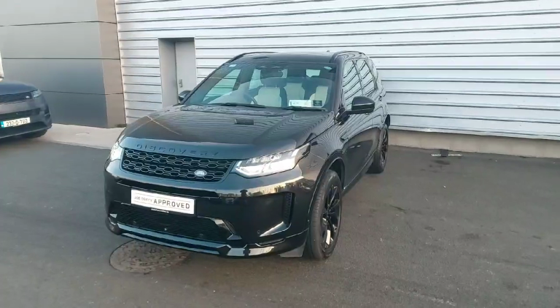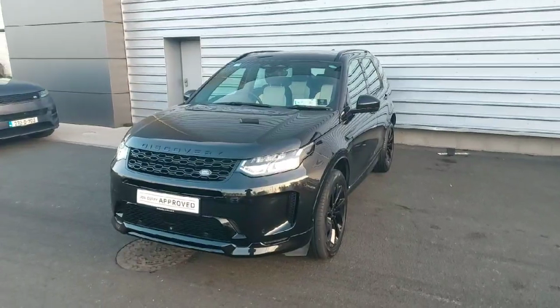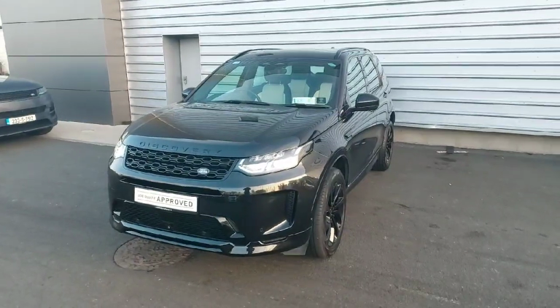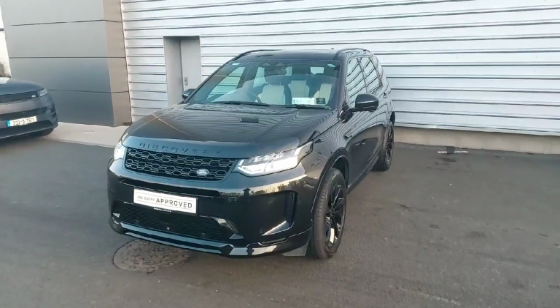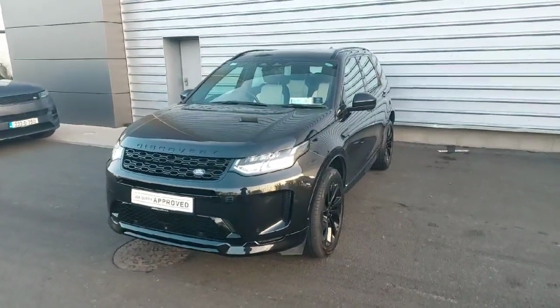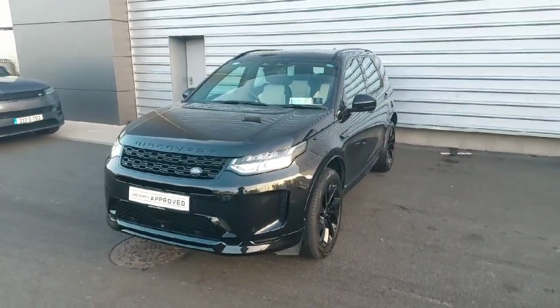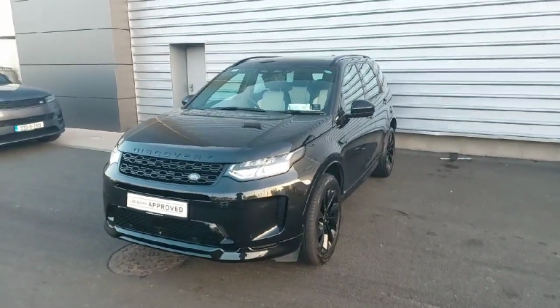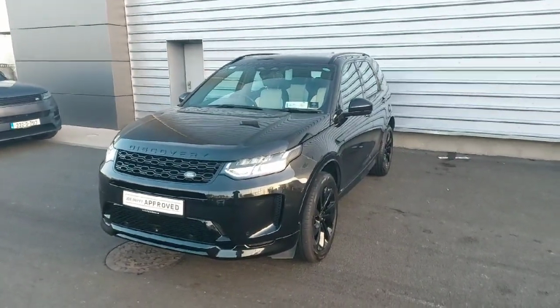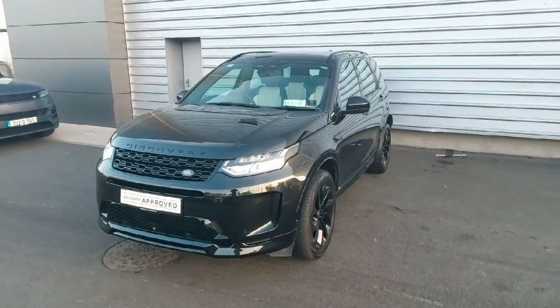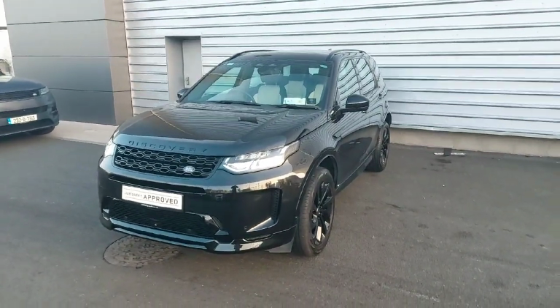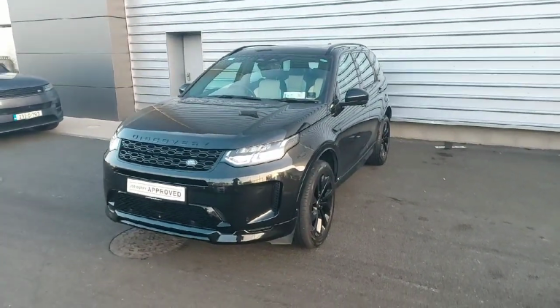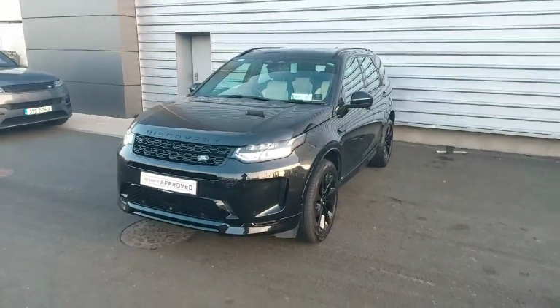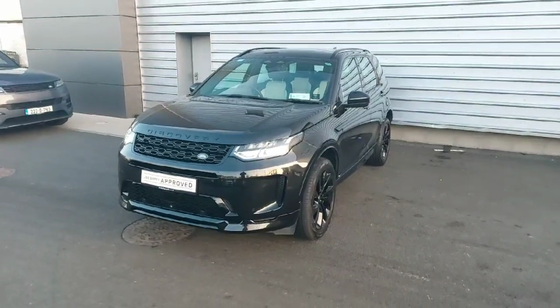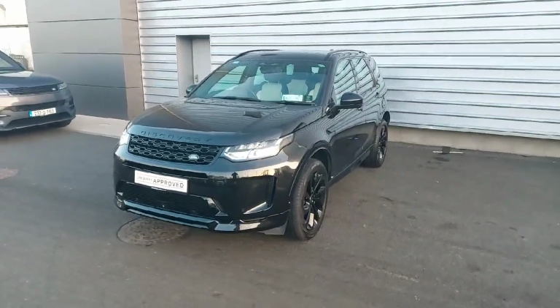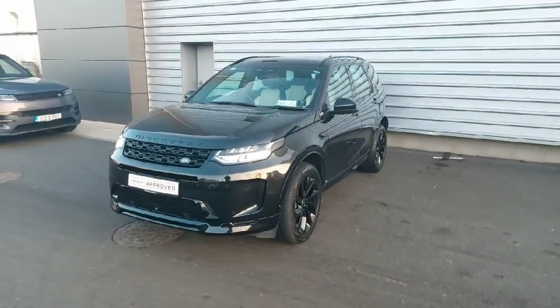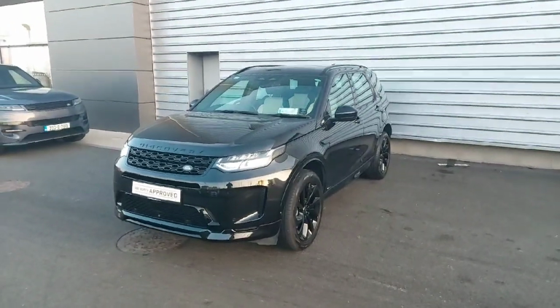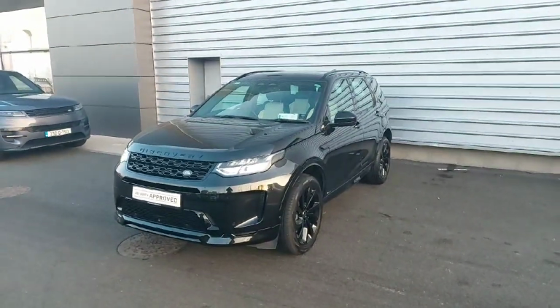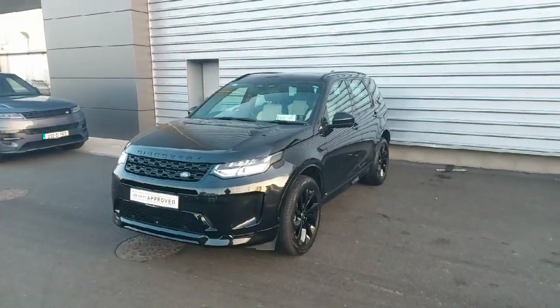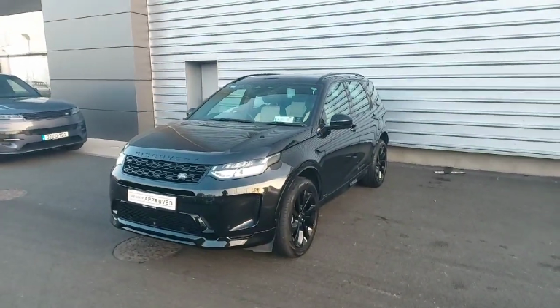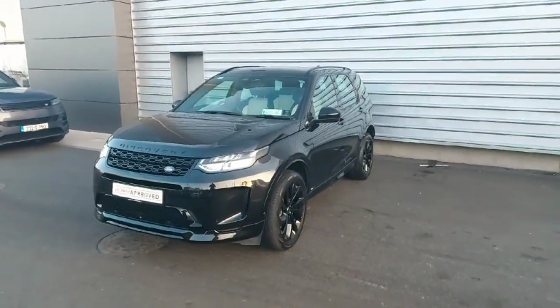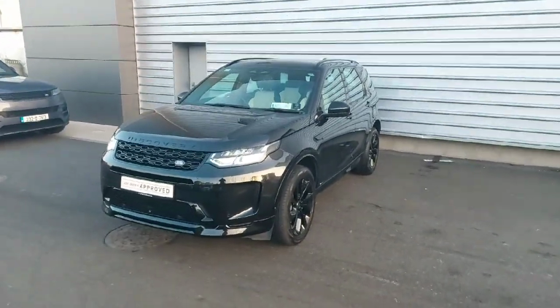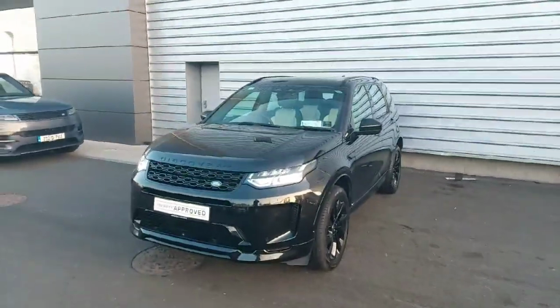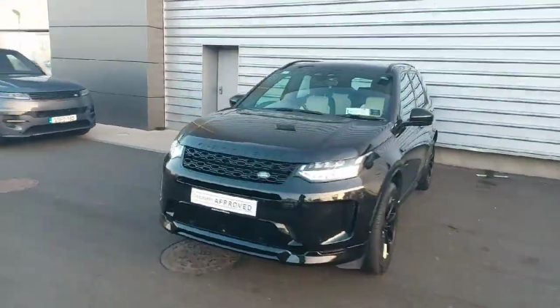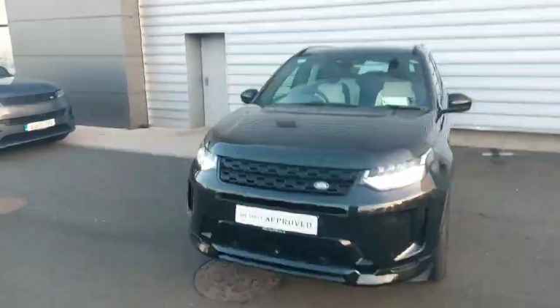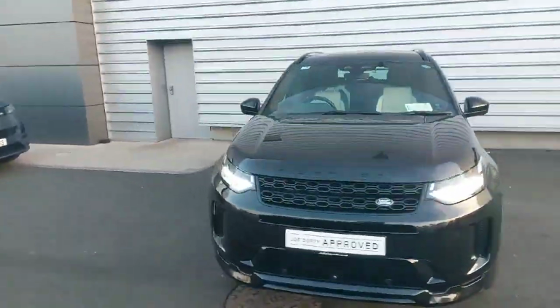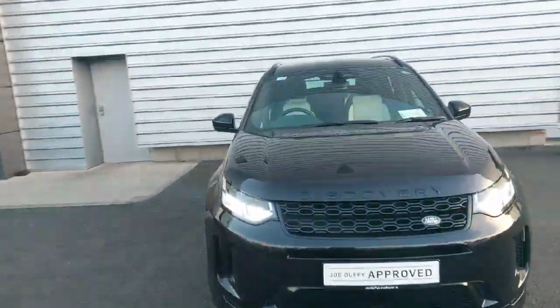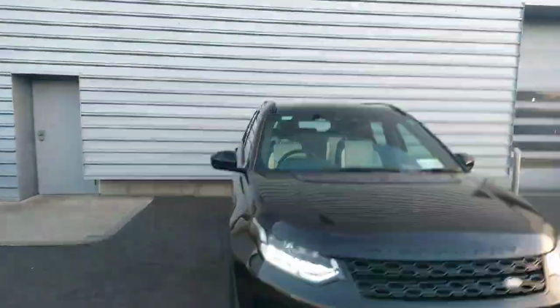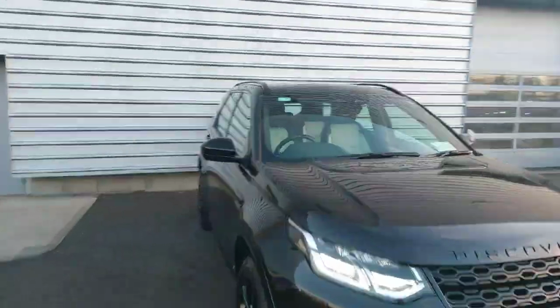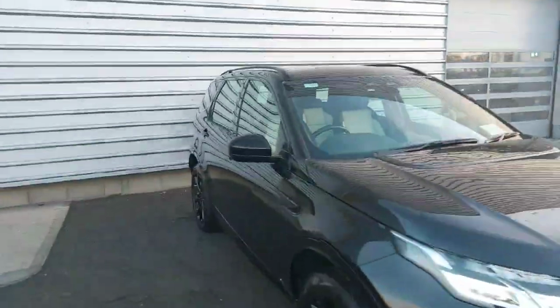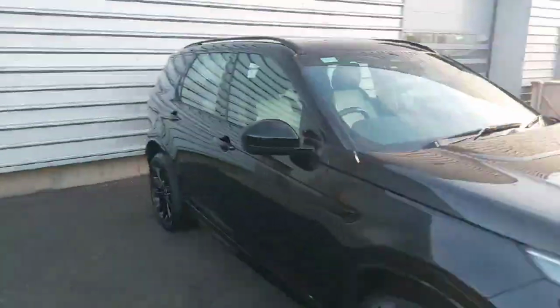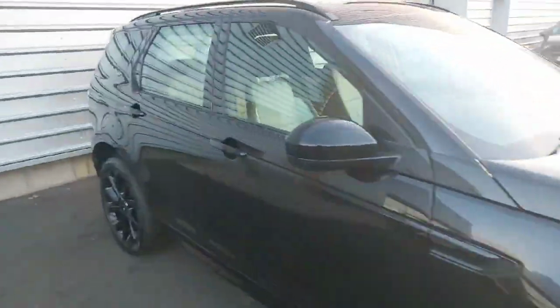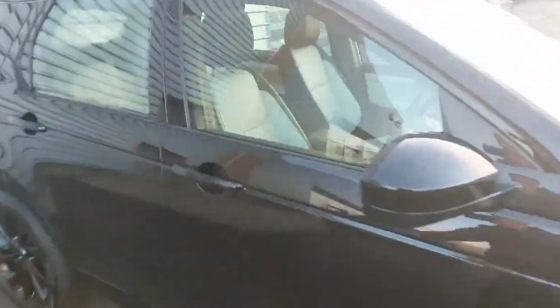Hello everyone, welcome back to Joe Duffy Land Rover. Today we have this absolutely gorgeous 2021 Discovery Sport seven-seater. It is finished in Santorini Black with a black exterior pack and gloss black alloy wheels. It also has a panoramic roof and black roof rails. Let's have a look inside.